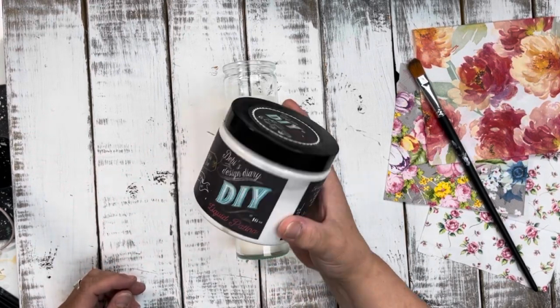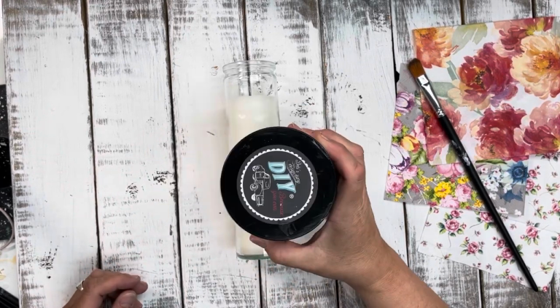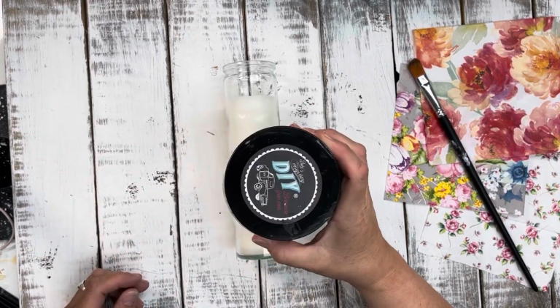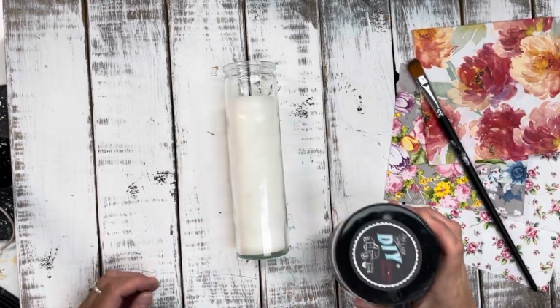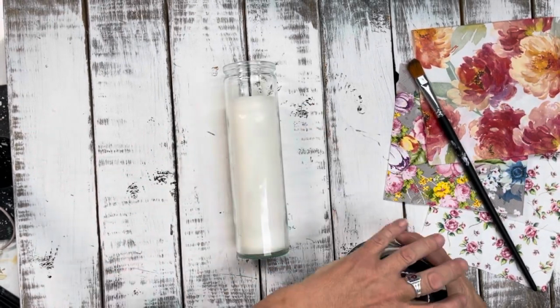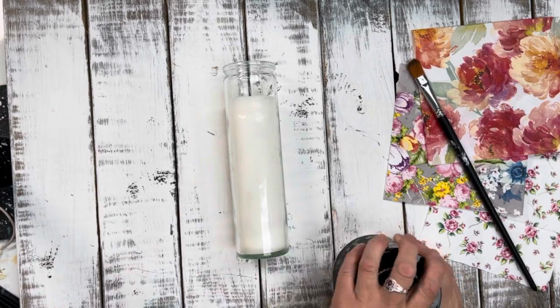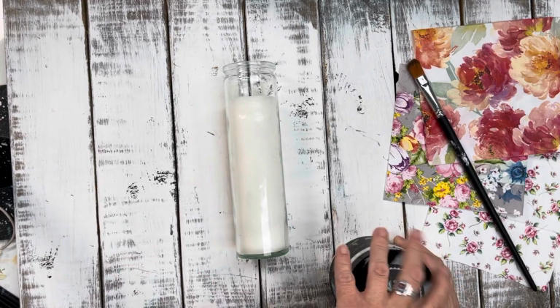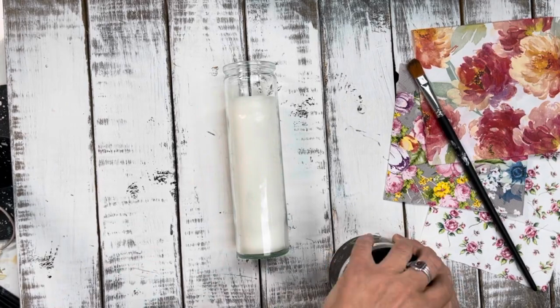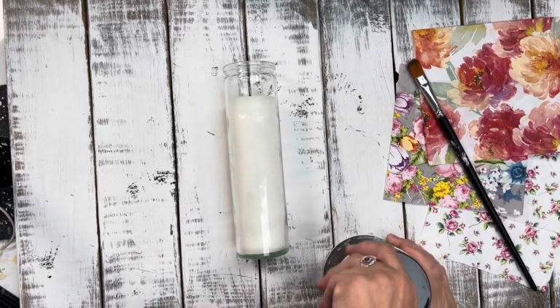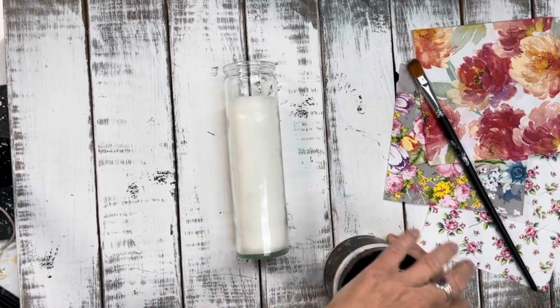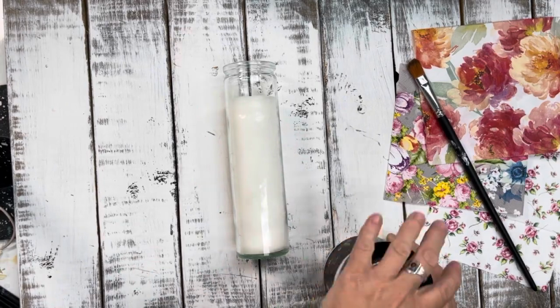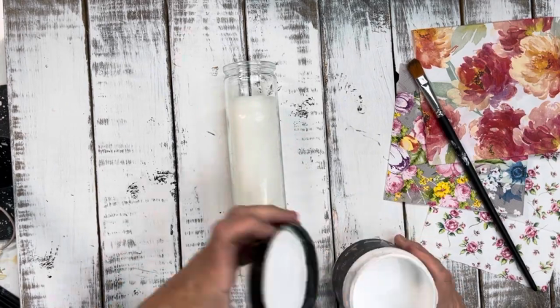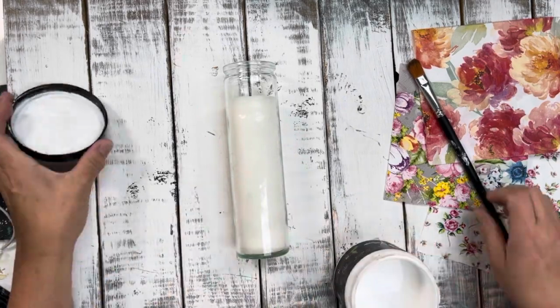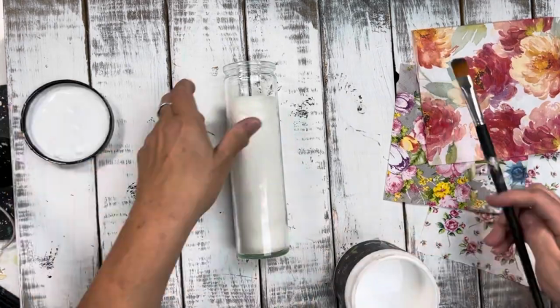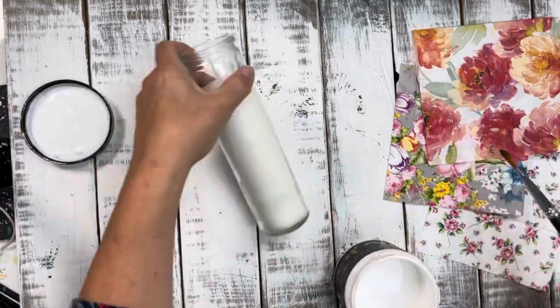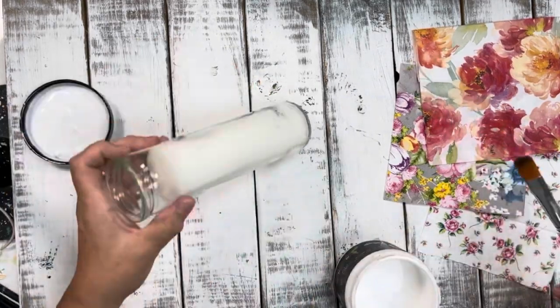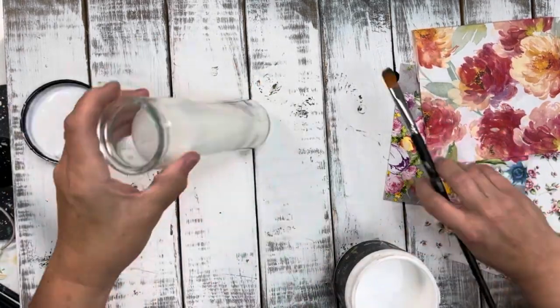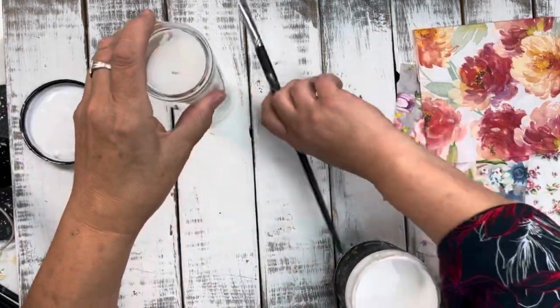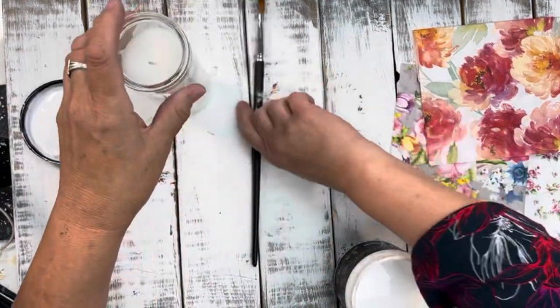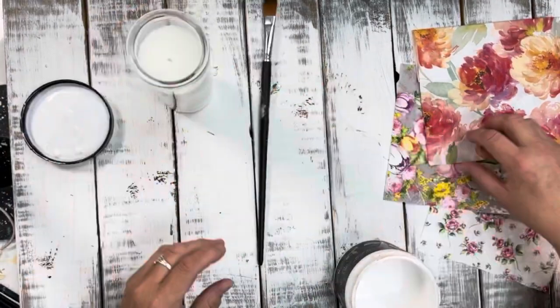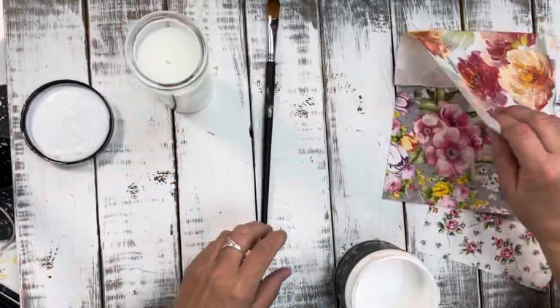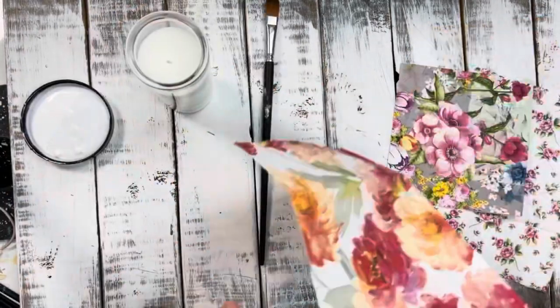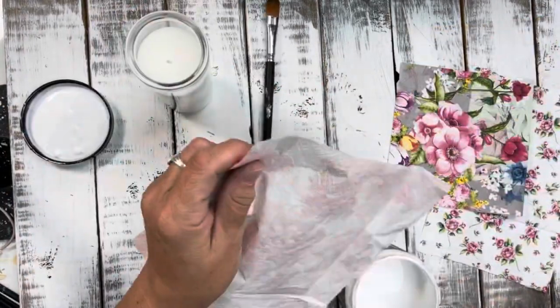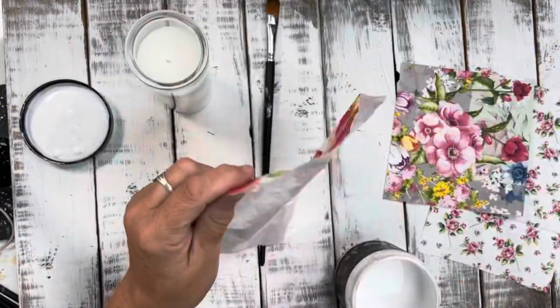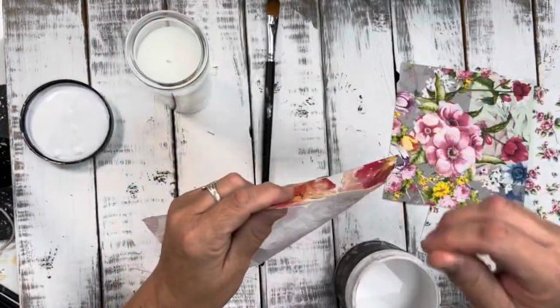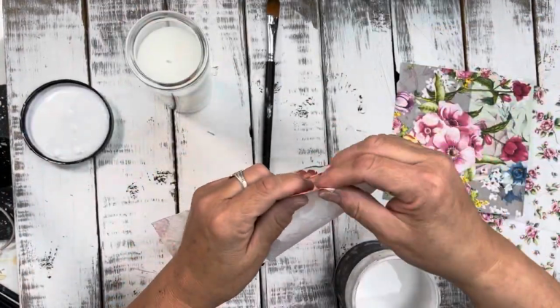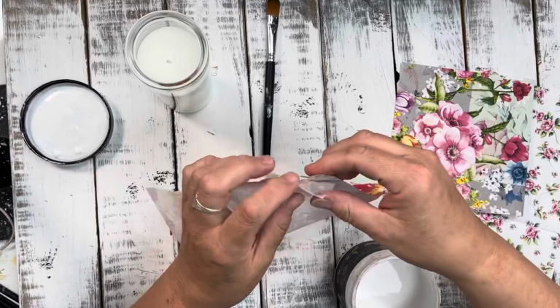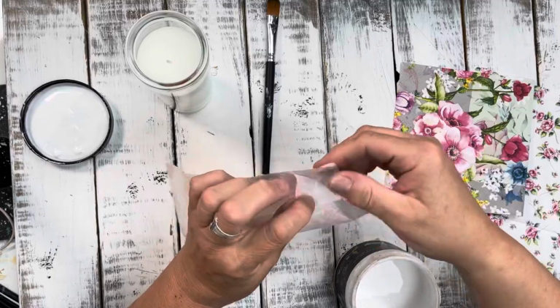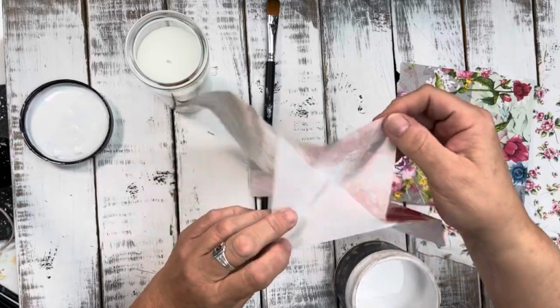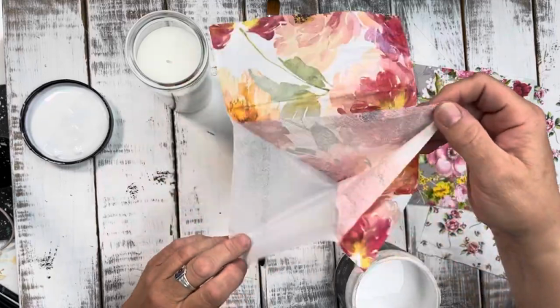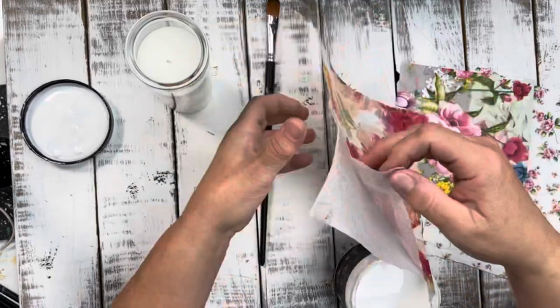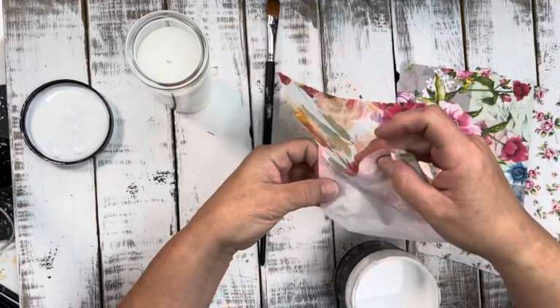I'm using liquid patina and that's what I use as a decoupage medium, and I'm just going to put one coat onto the candle.